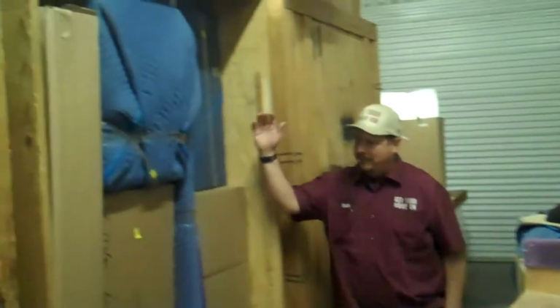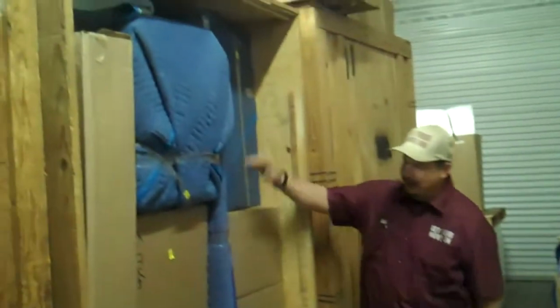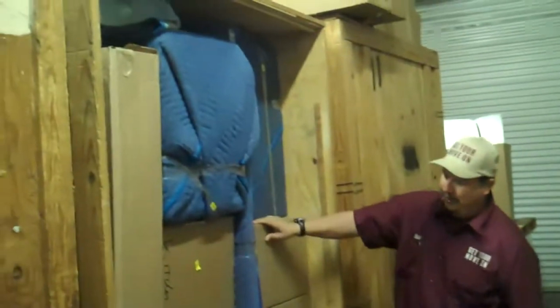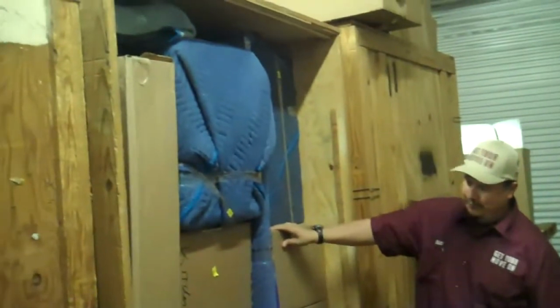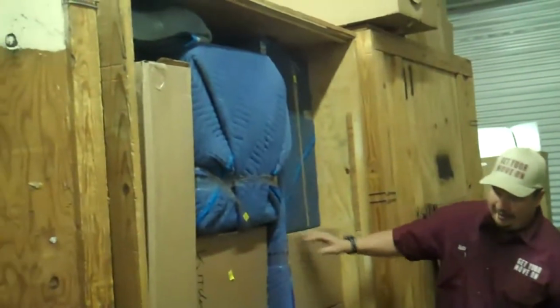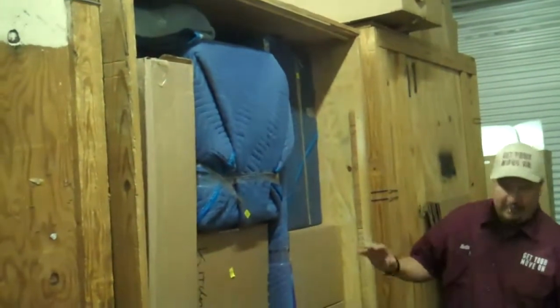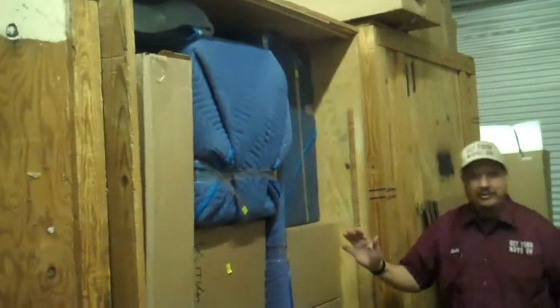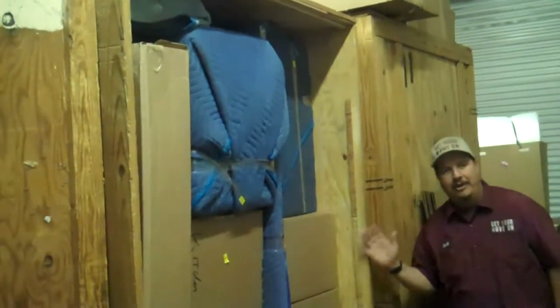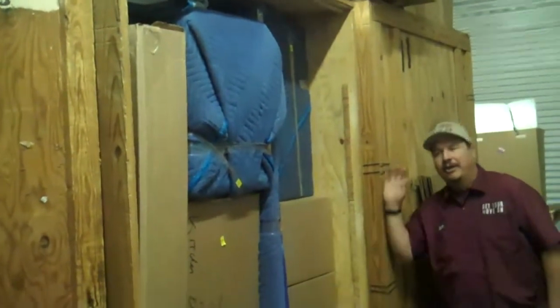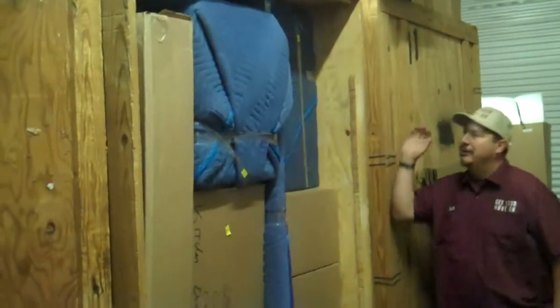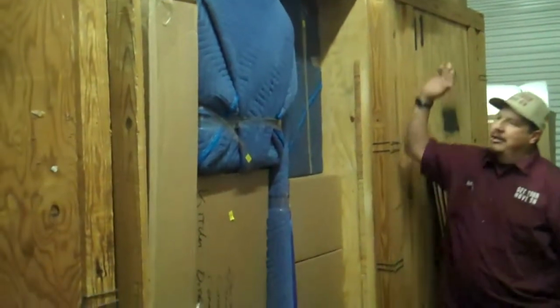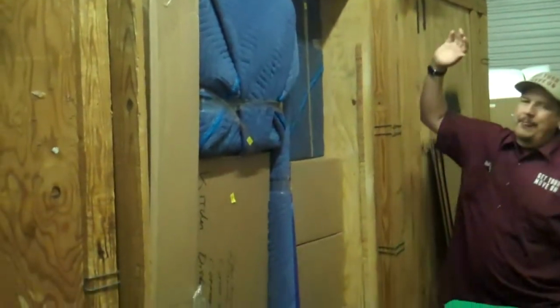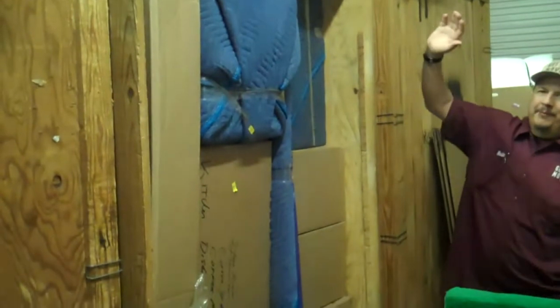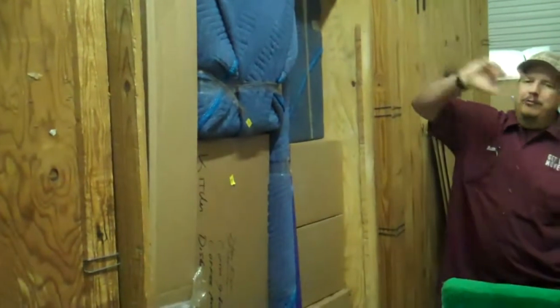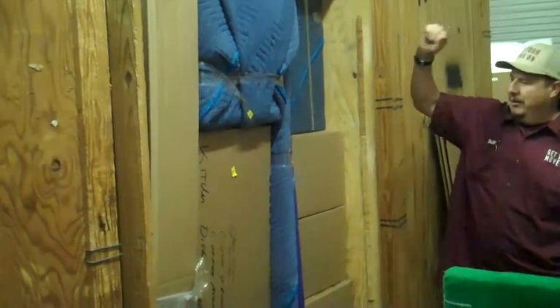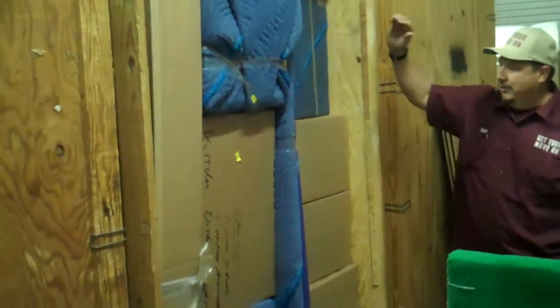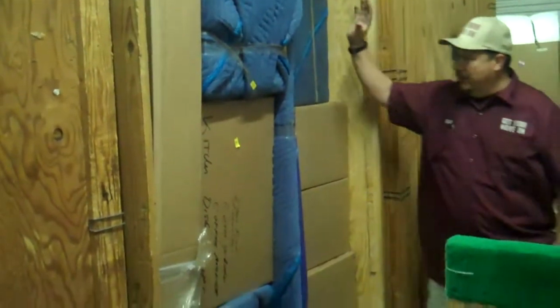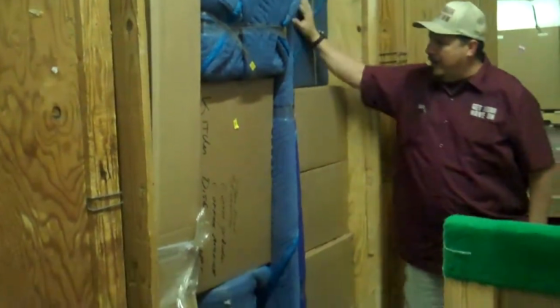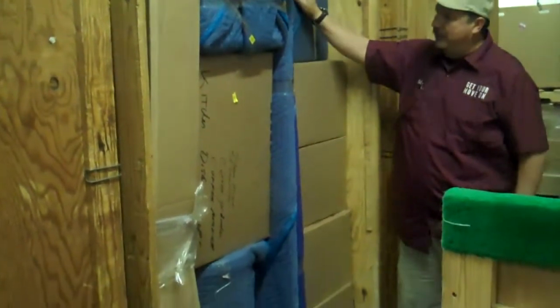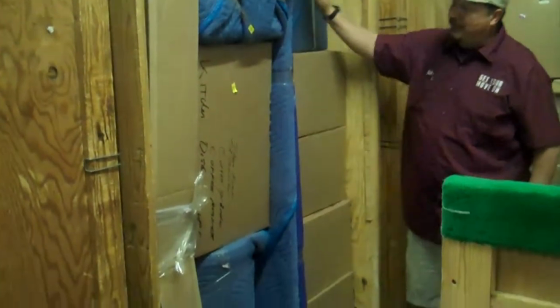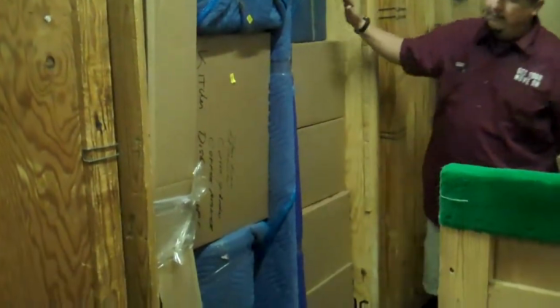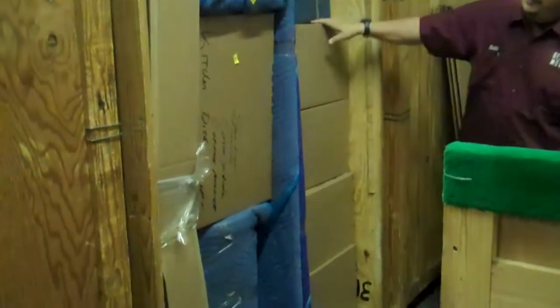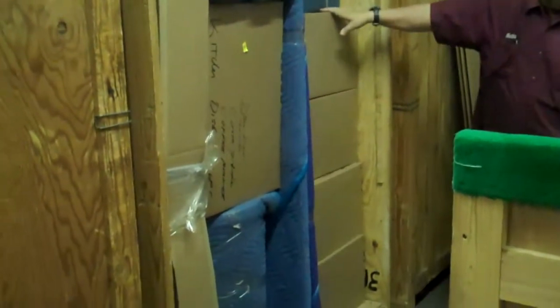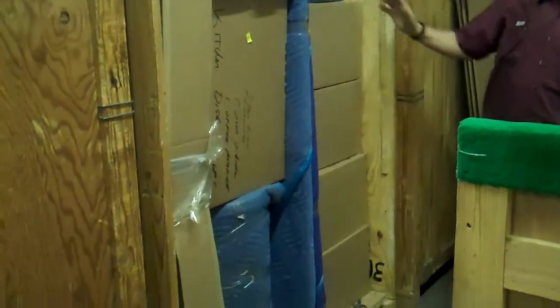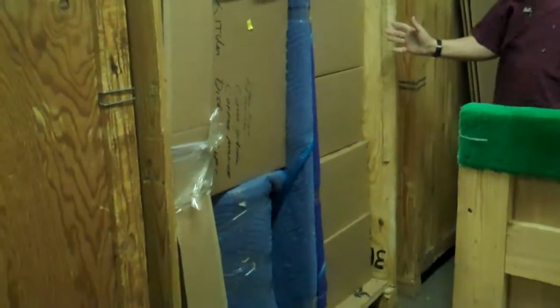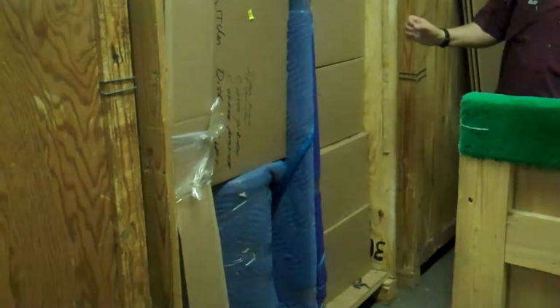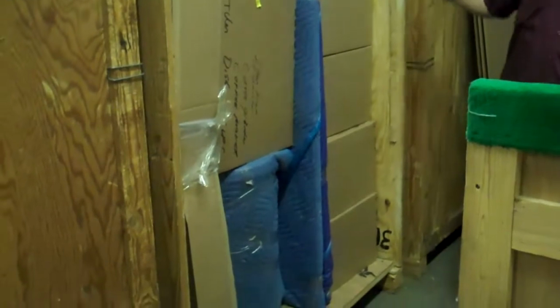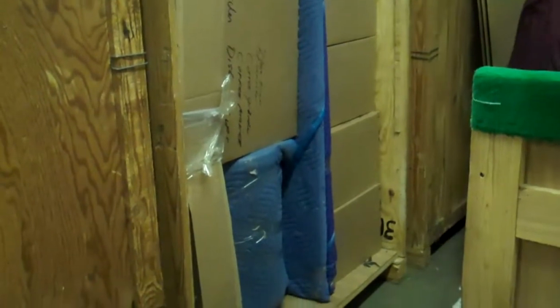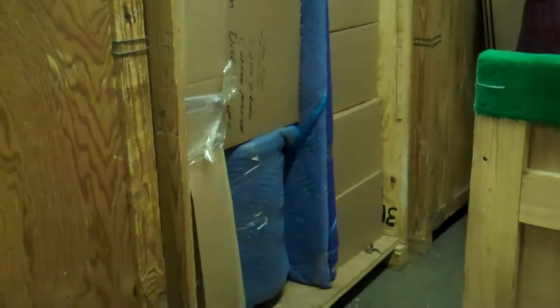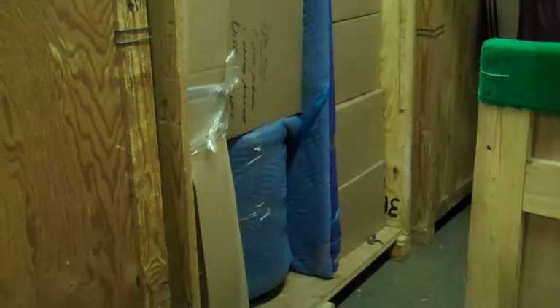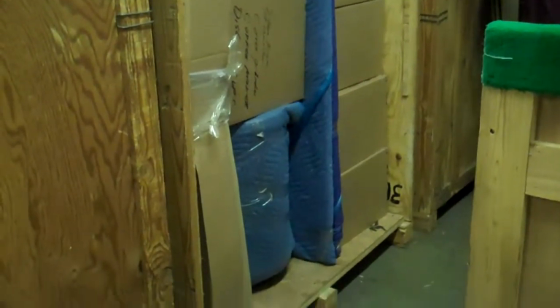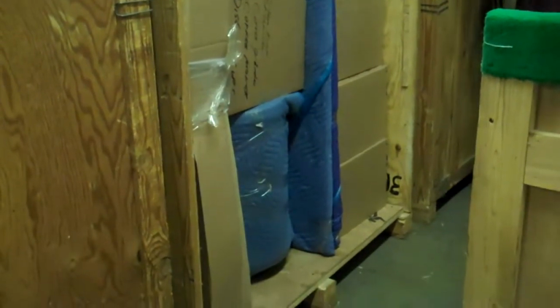First thing we do is we try to get all the boxes in and try to keep everything padded perfect so nothing gets damaged. These vaults are available for our customers for their needs.